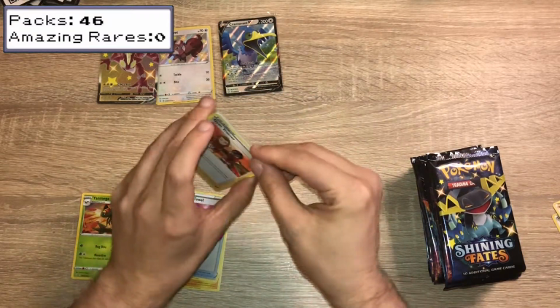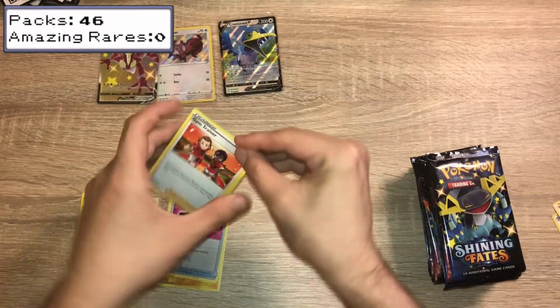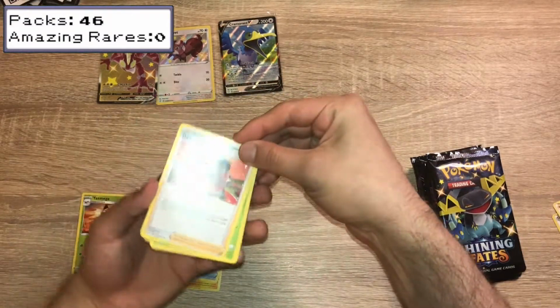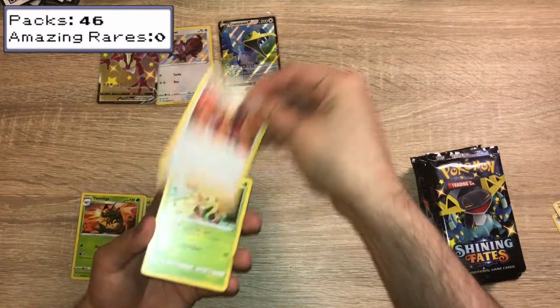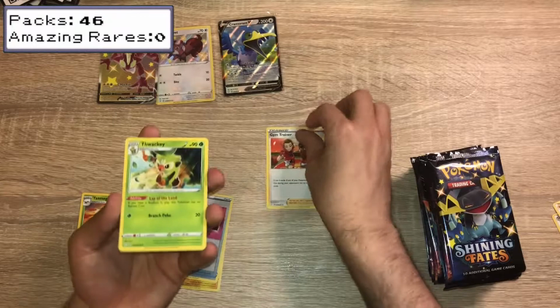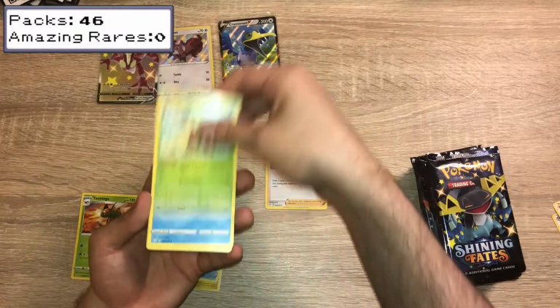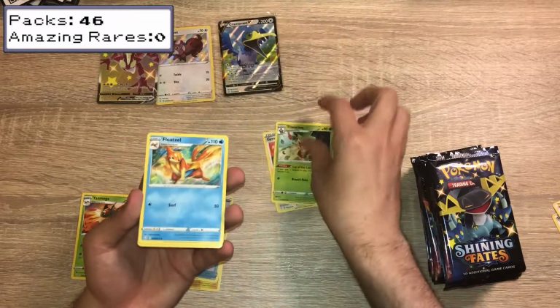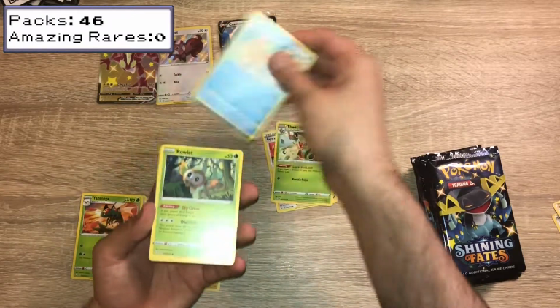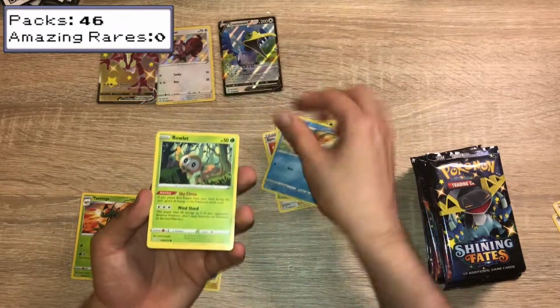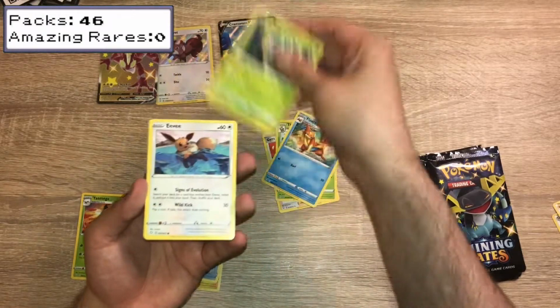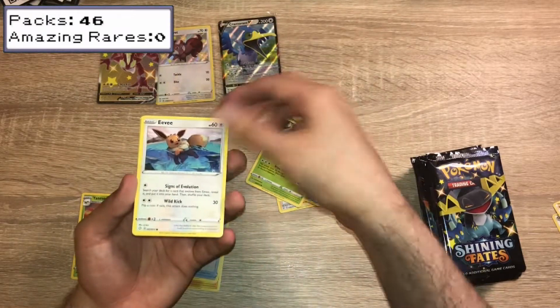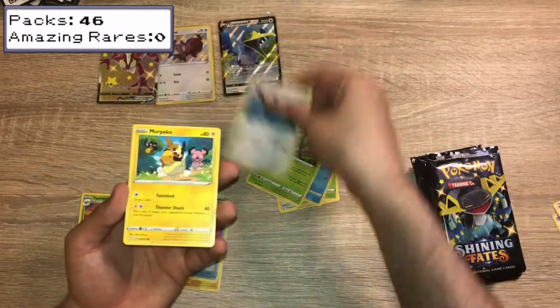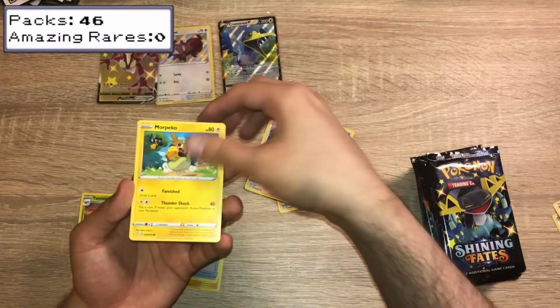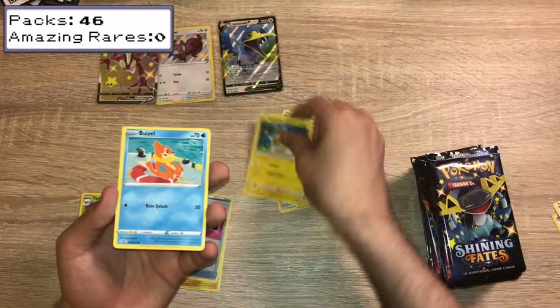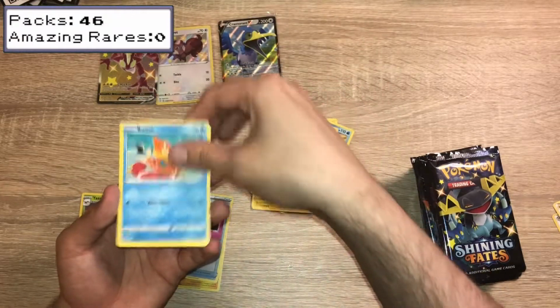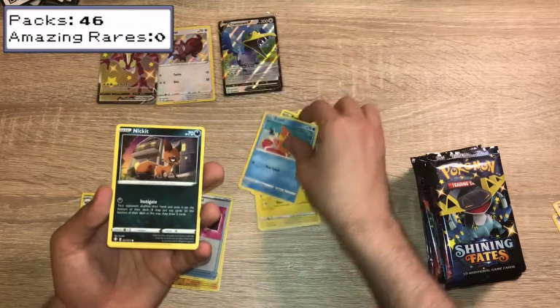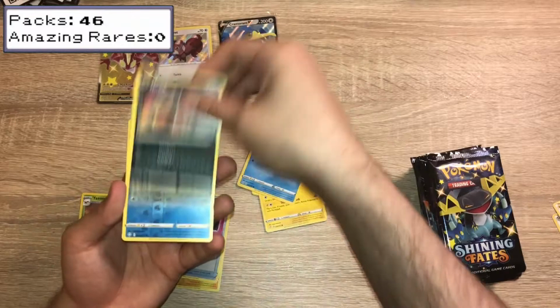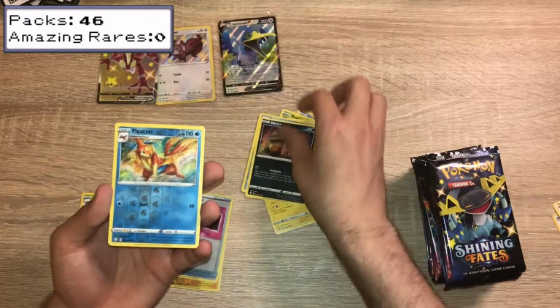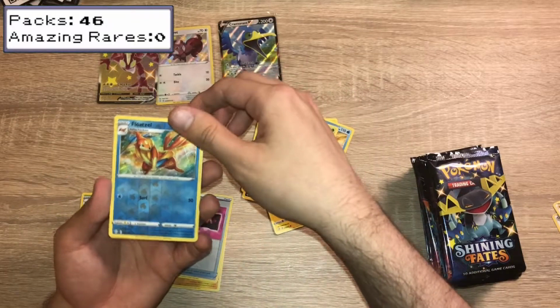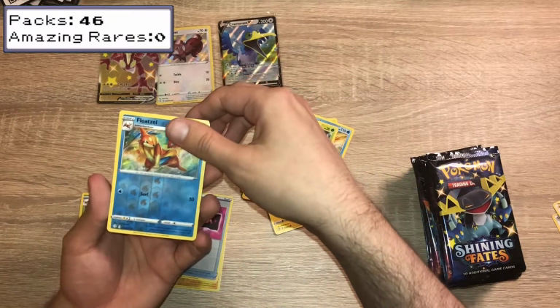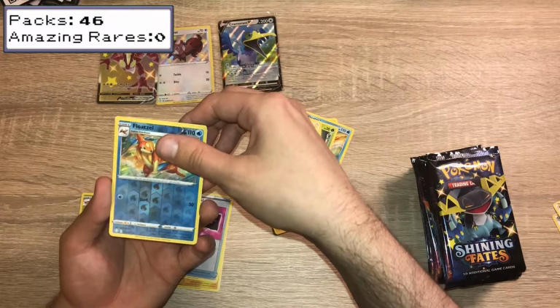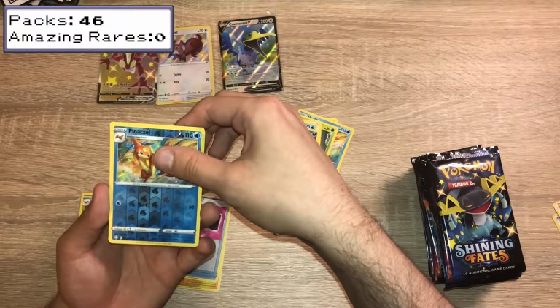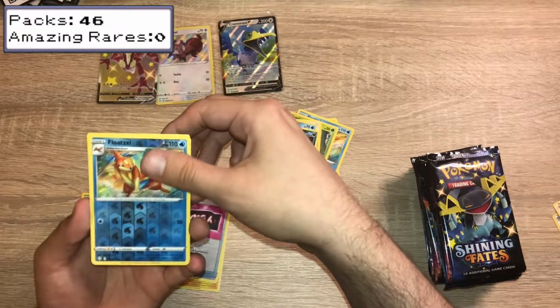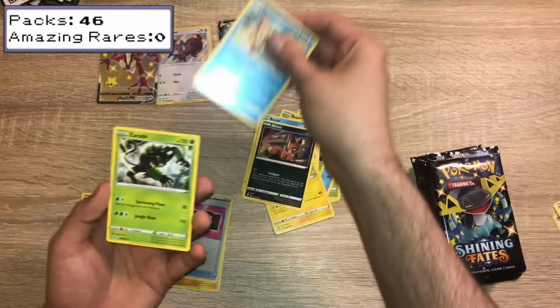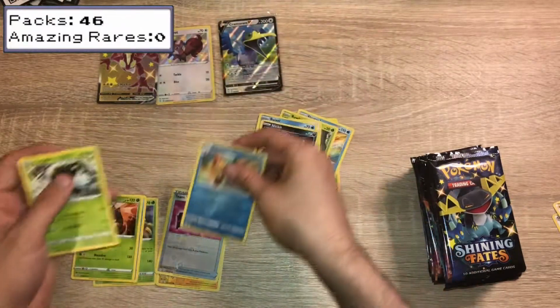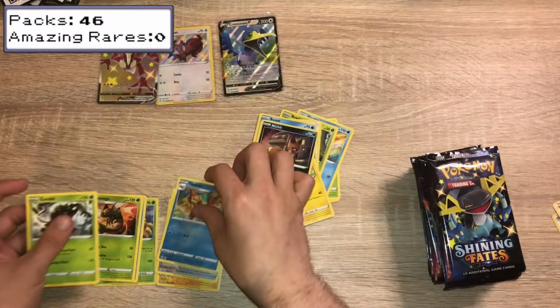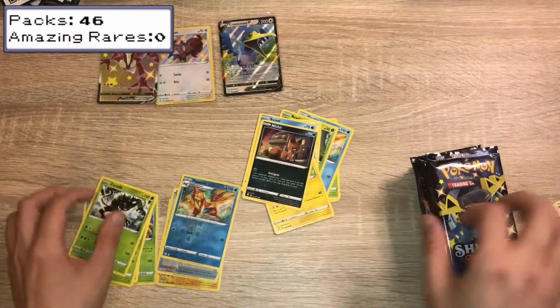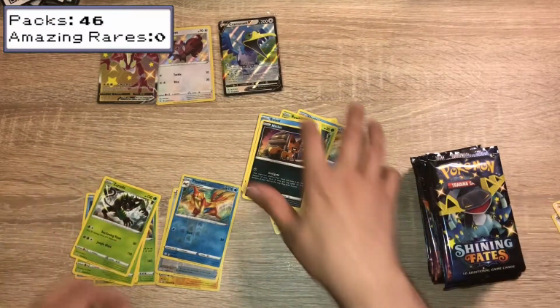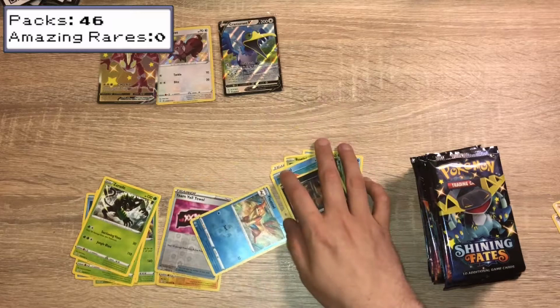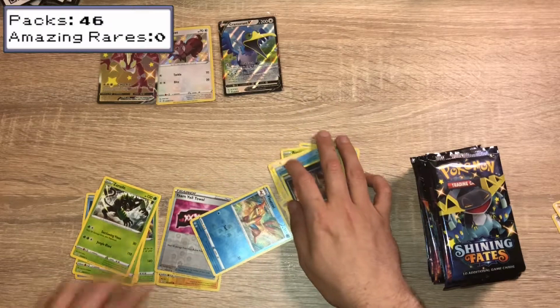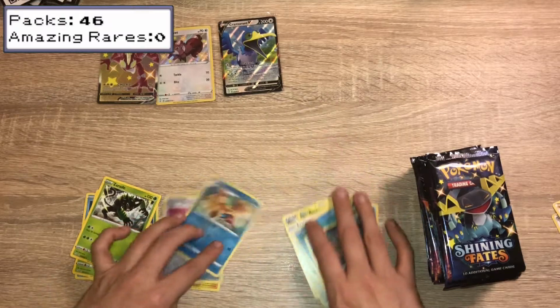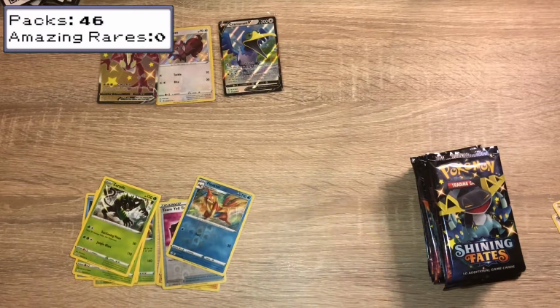We have a Gym Trainer, Thwaki, Floatzel, Rowlet, Eevee, Morpeko, Bweezil, Nickit, Reverse Holo Floatzel. It's not a rare, it's not common. Nice — I need that for my set though.